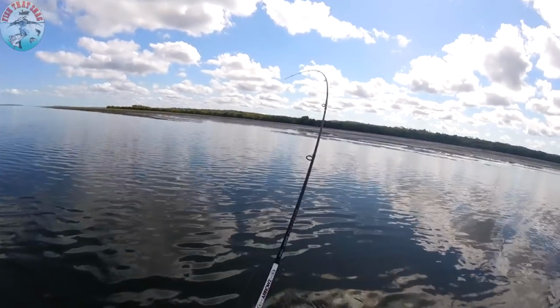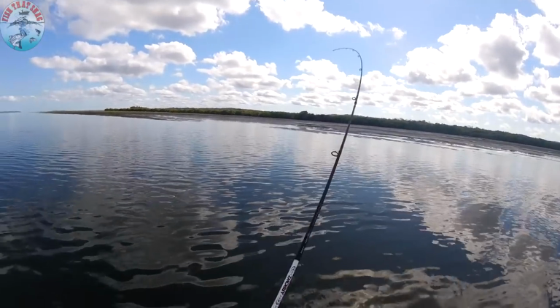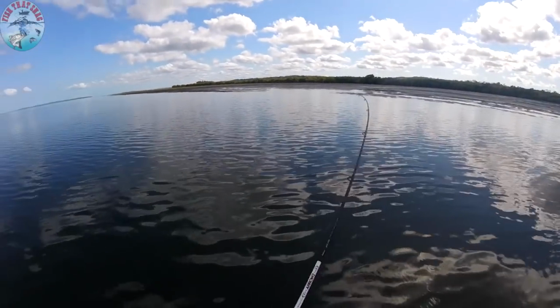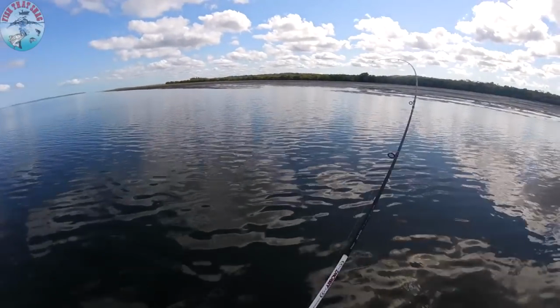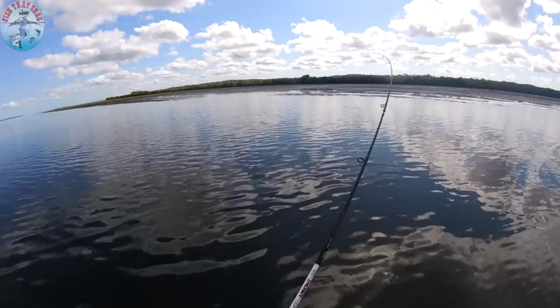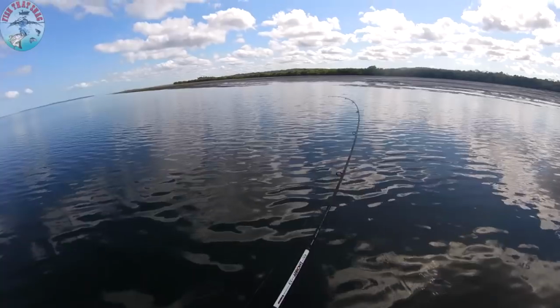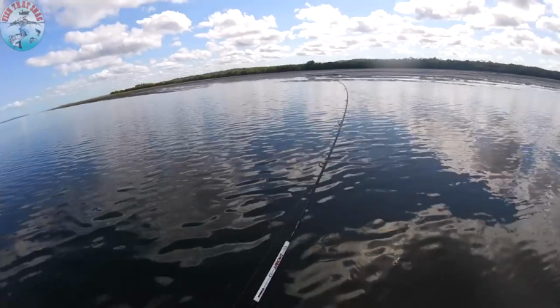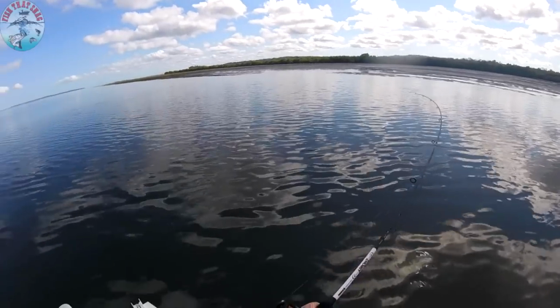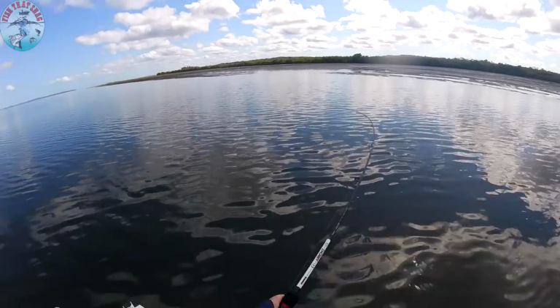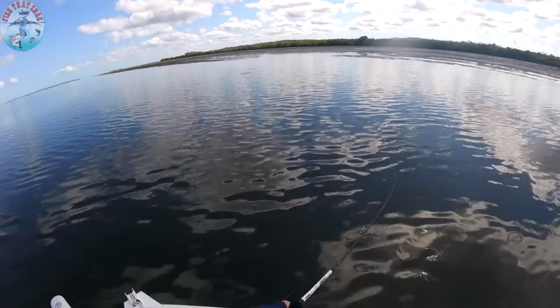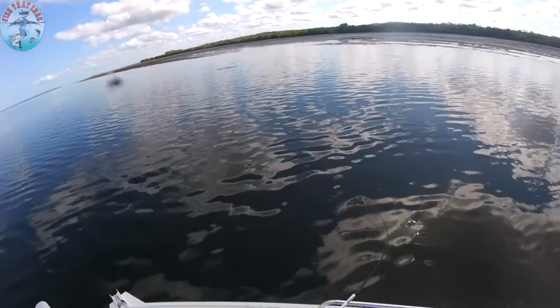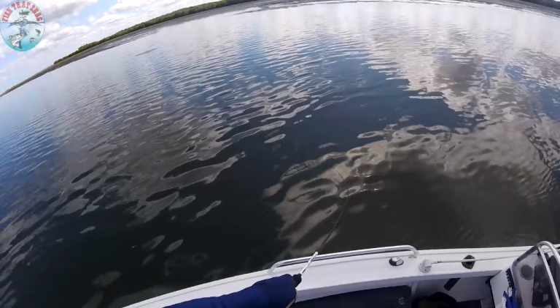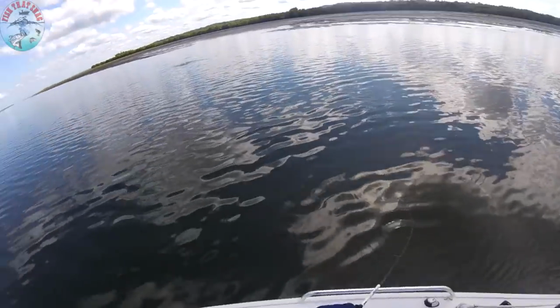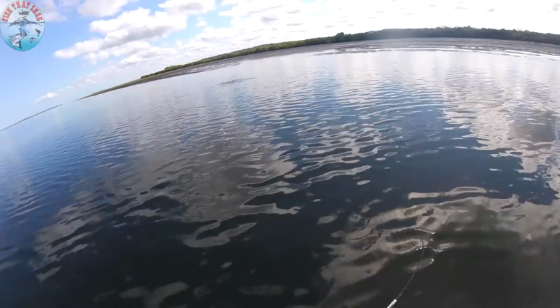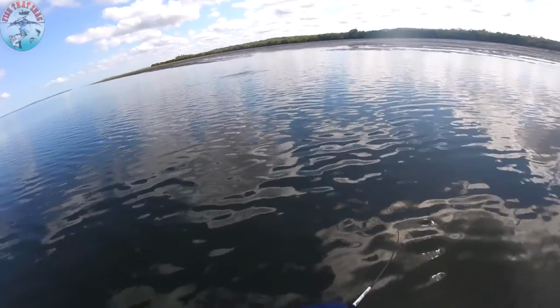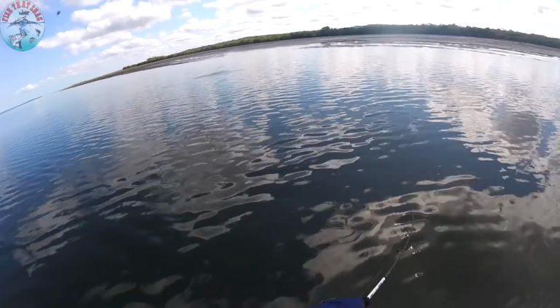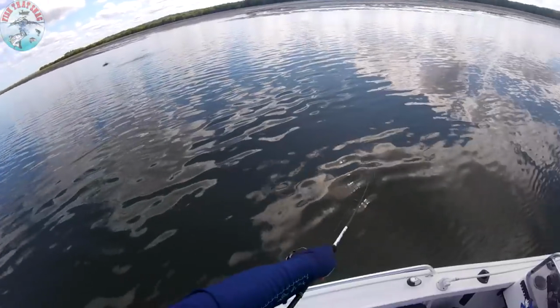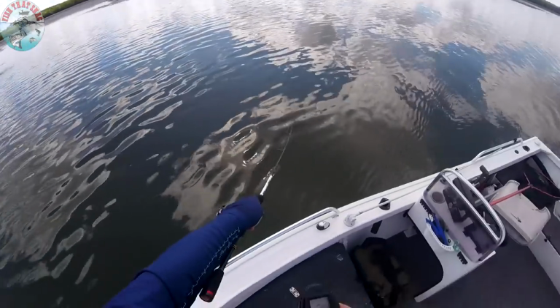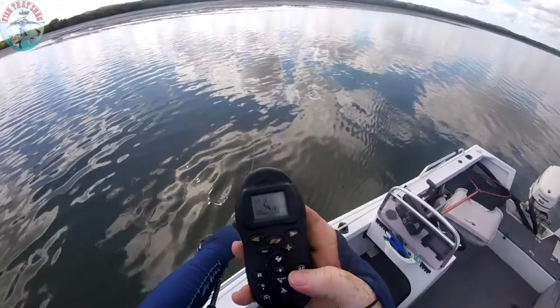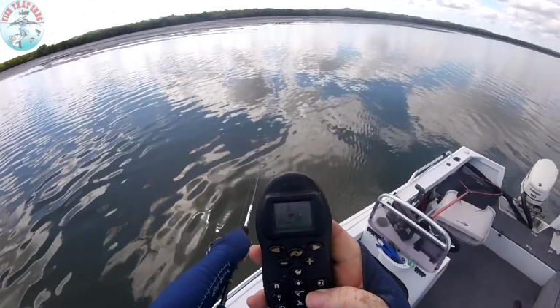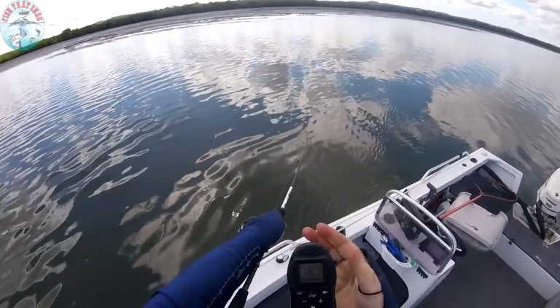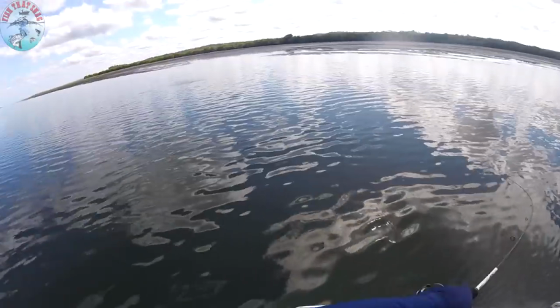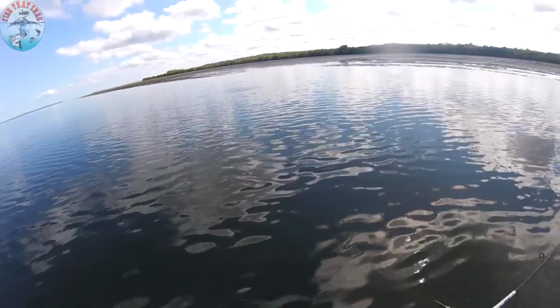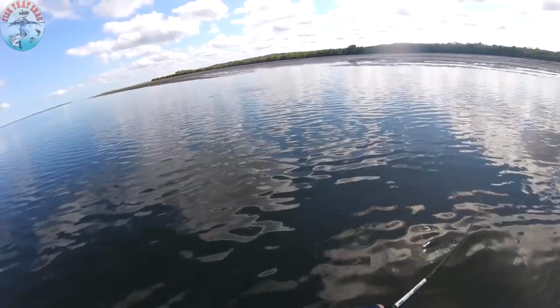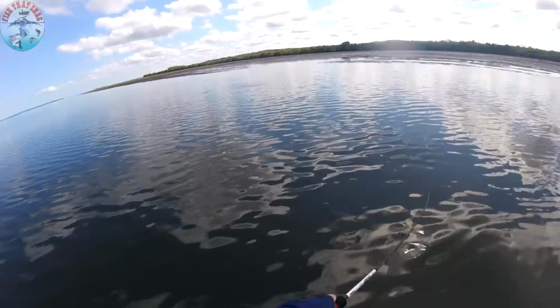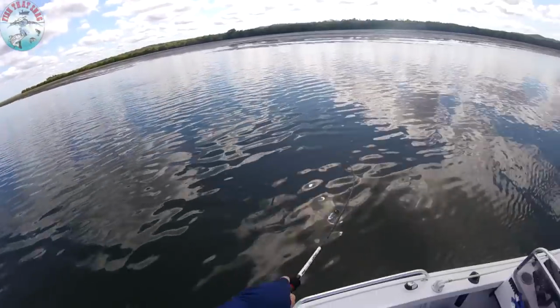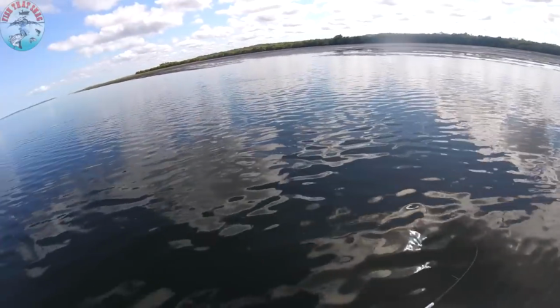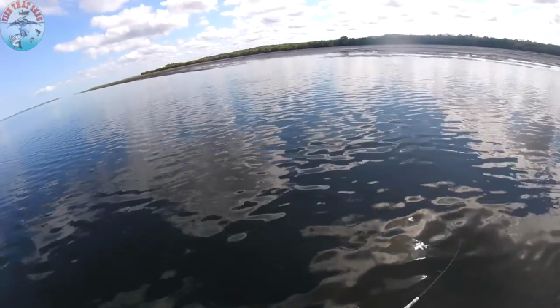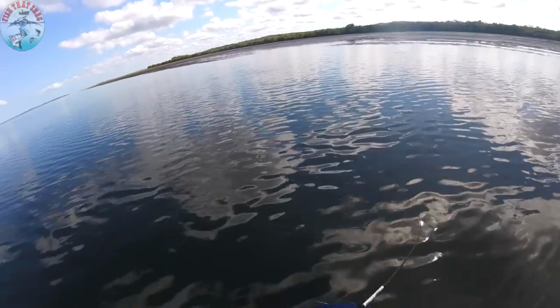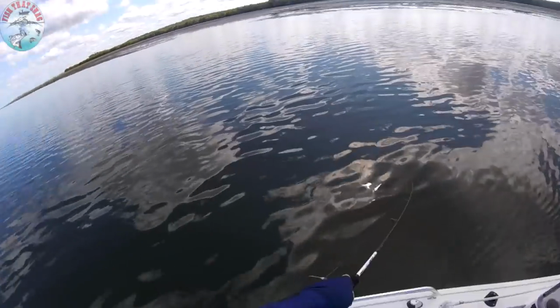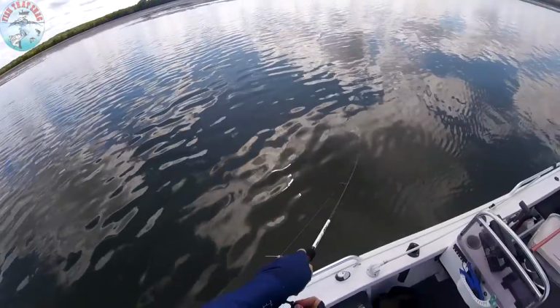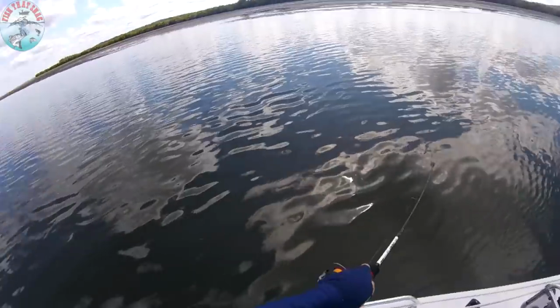Yep, there we go! That was the finest of little touches — finest of little touches. Right, so we'll anchor lock. He didn't even hit that on the pause, he just went straight for that.